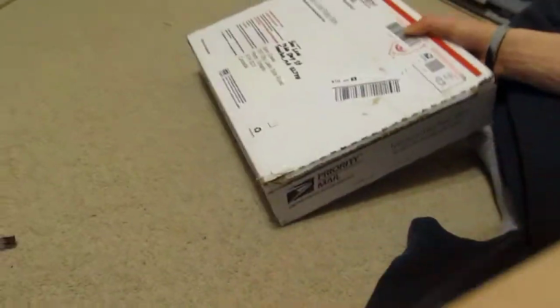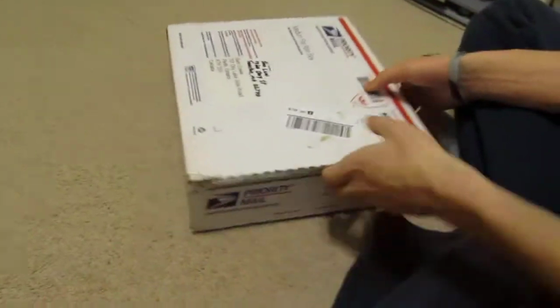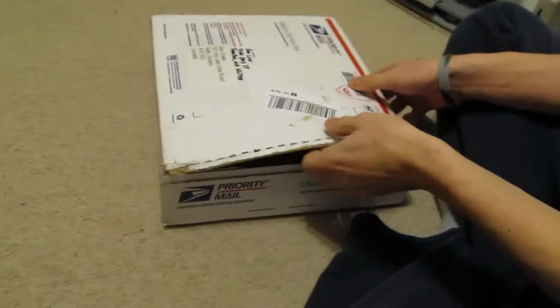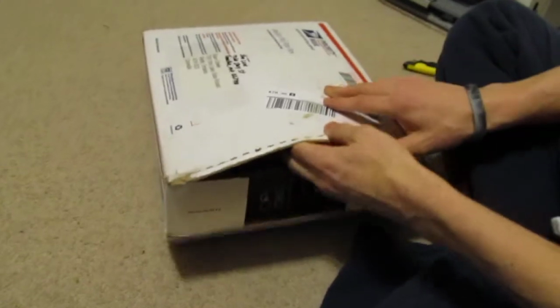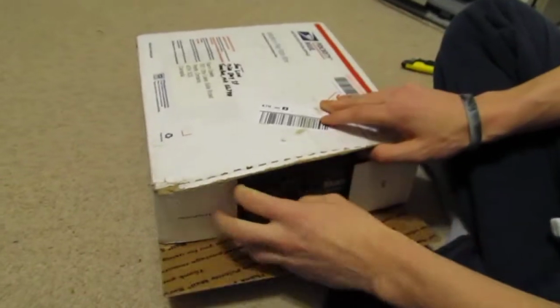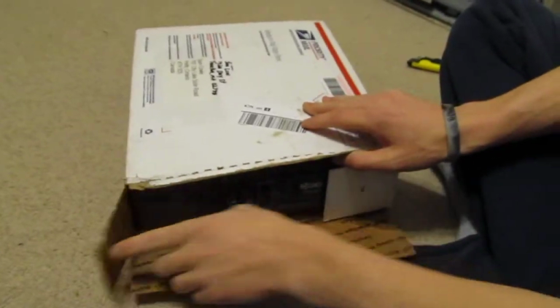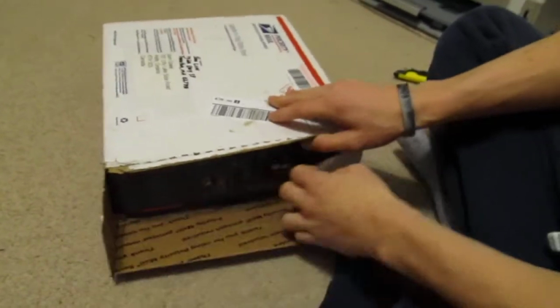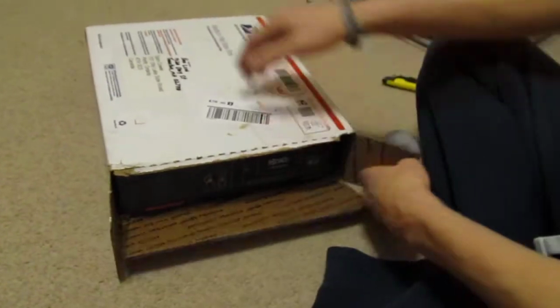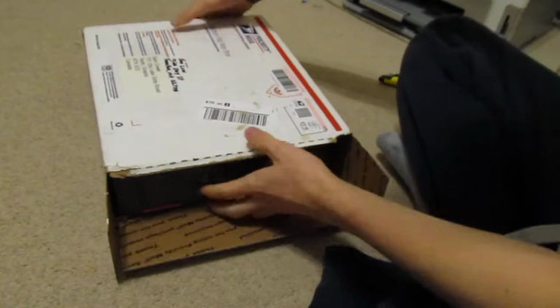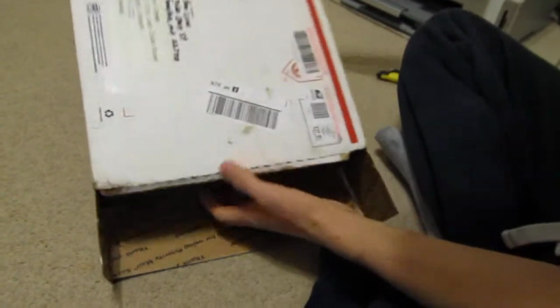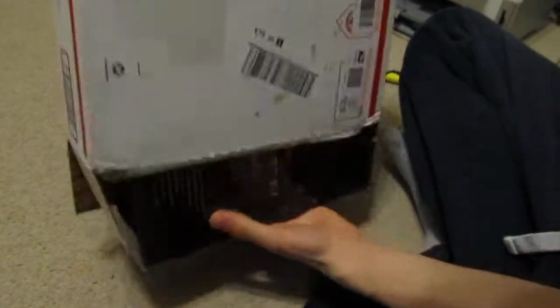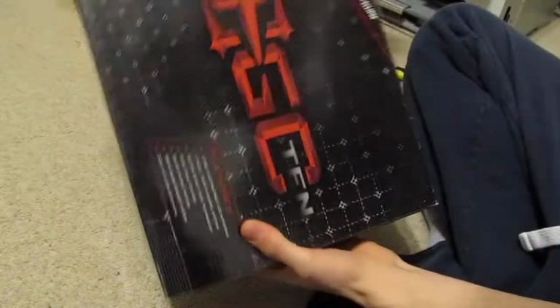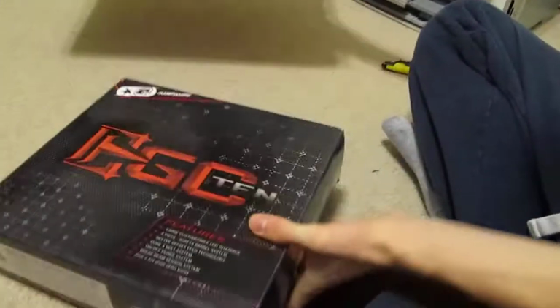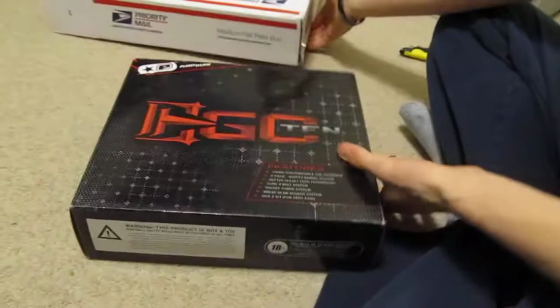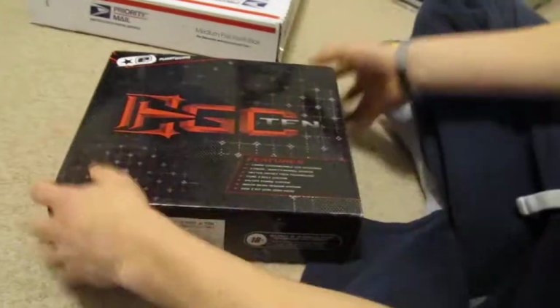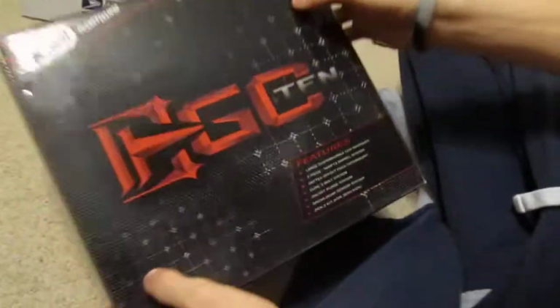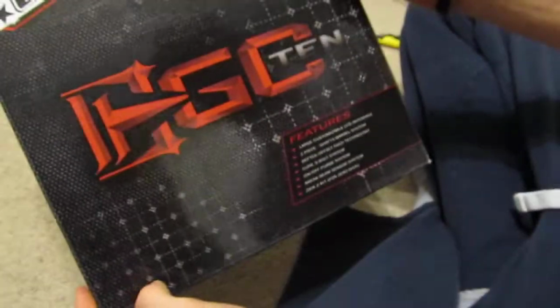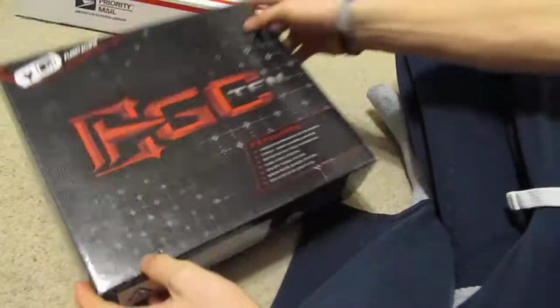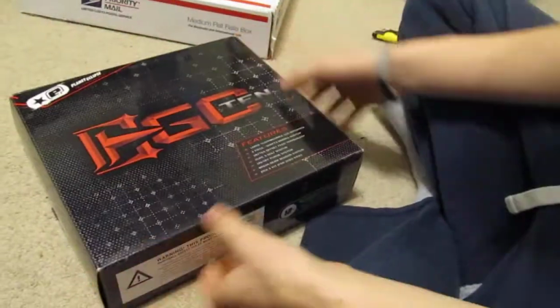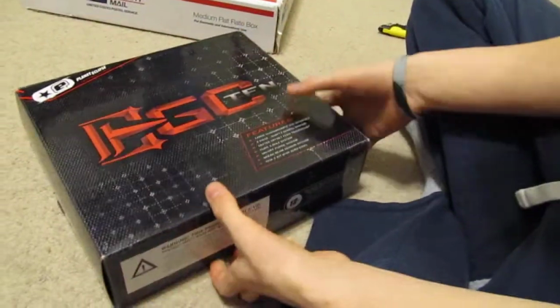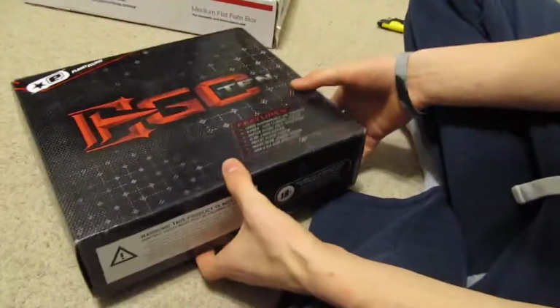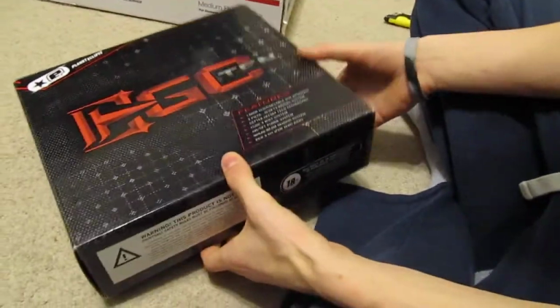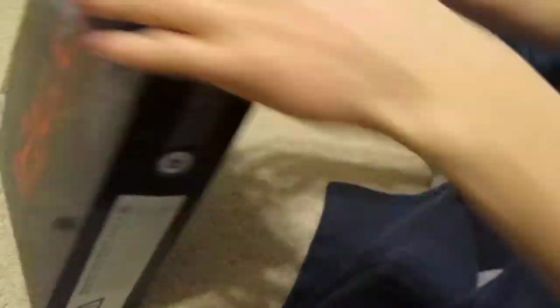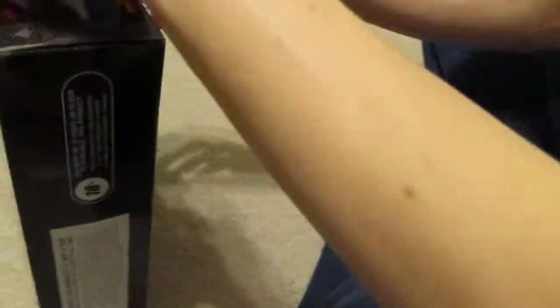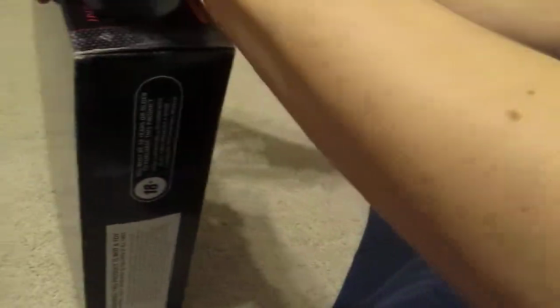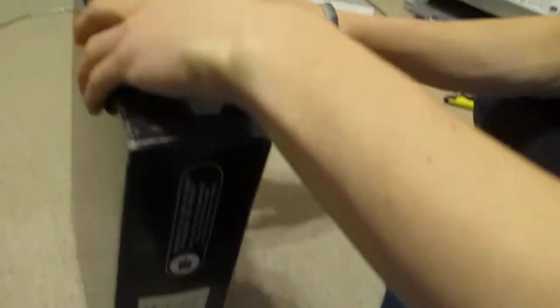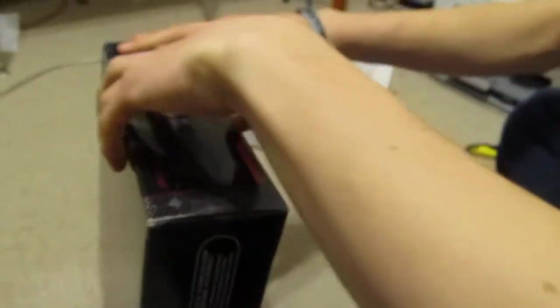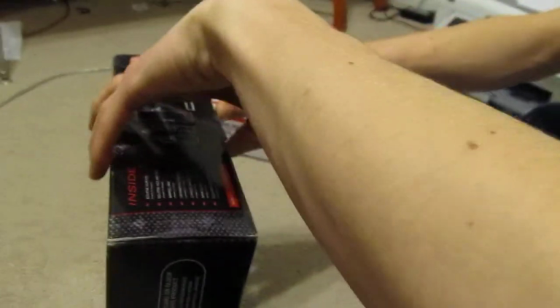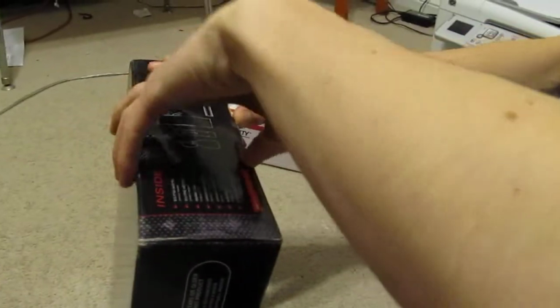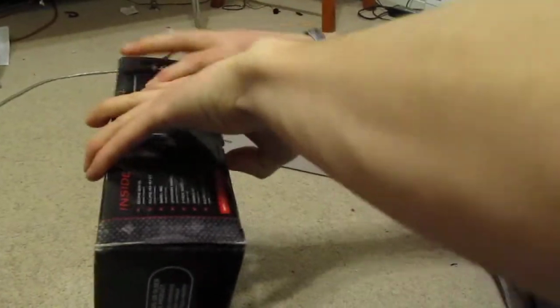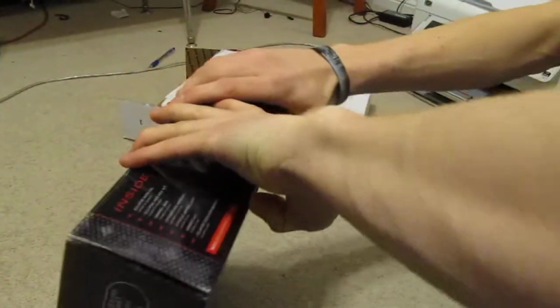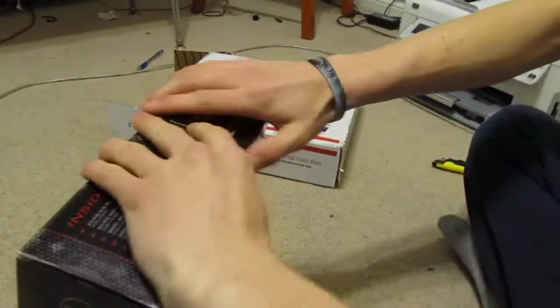Open it up, and it looks like we got my EVO 10 finally. I'm gonna act like I'm not excited, but obviously I am. I'm just trying to be quiet — my parents are downstairs and they don't want to hear me yell and scream.